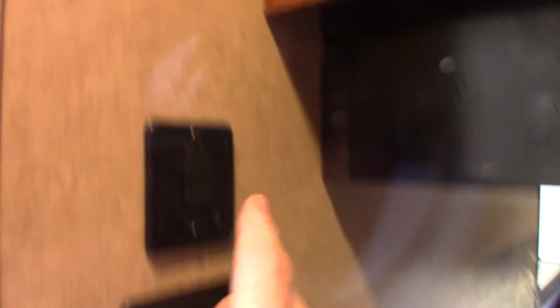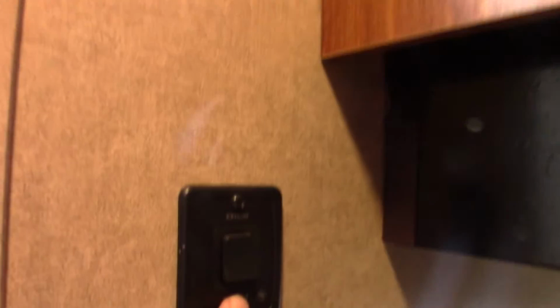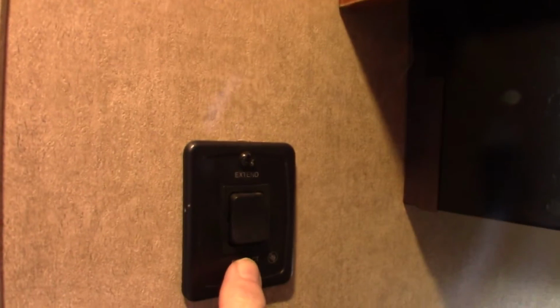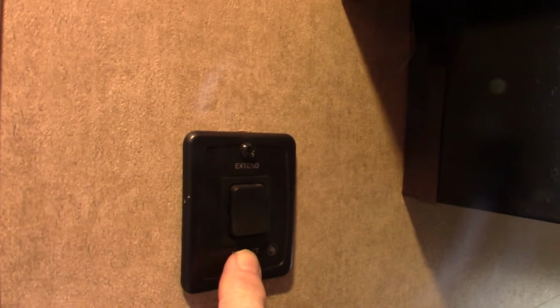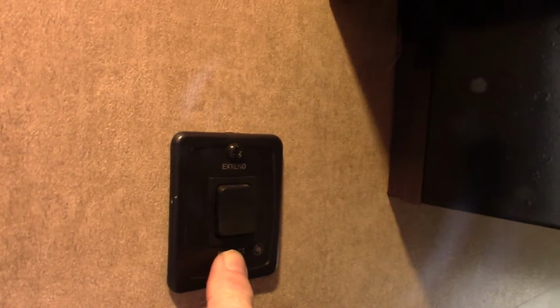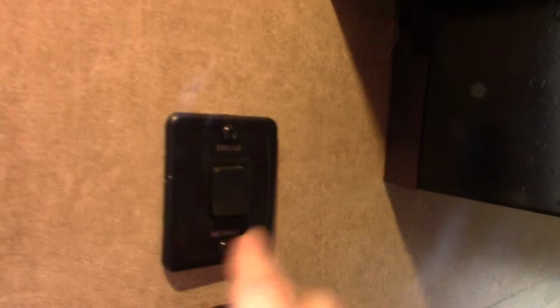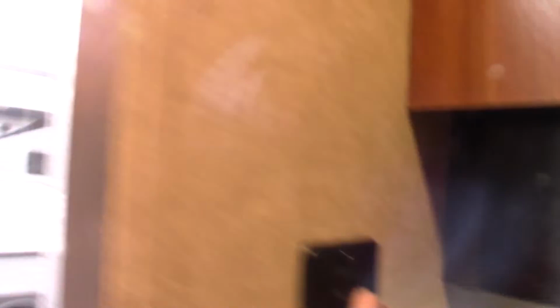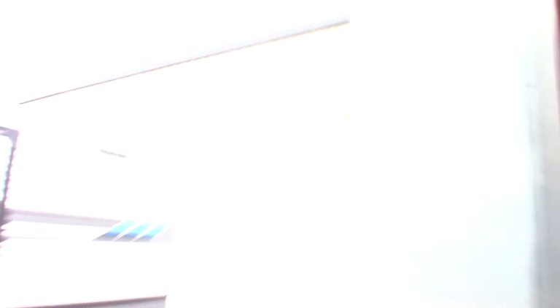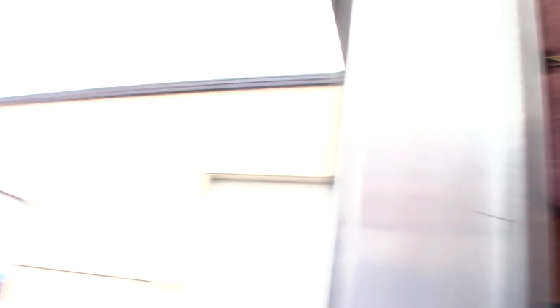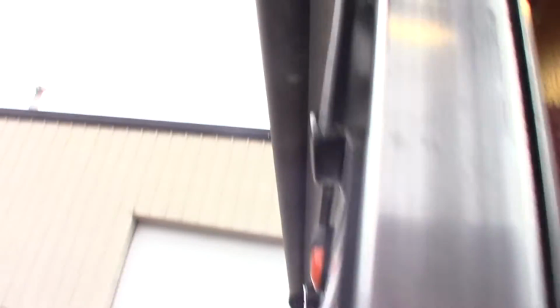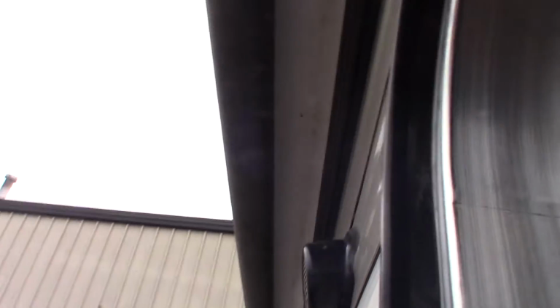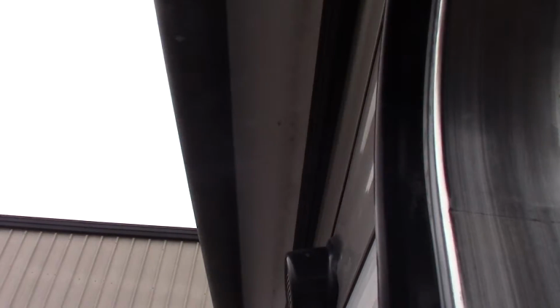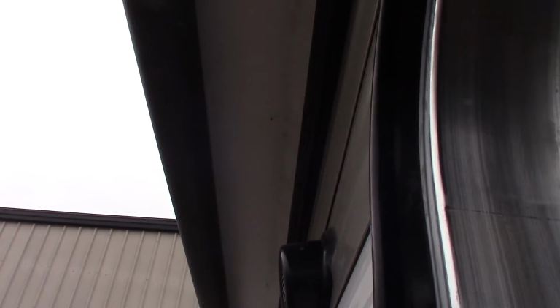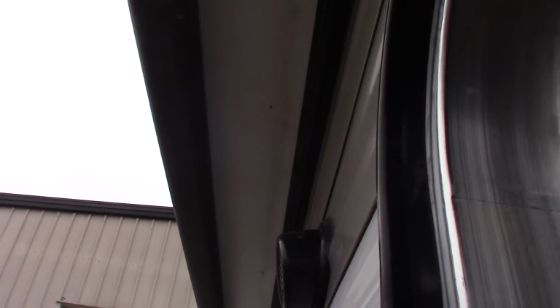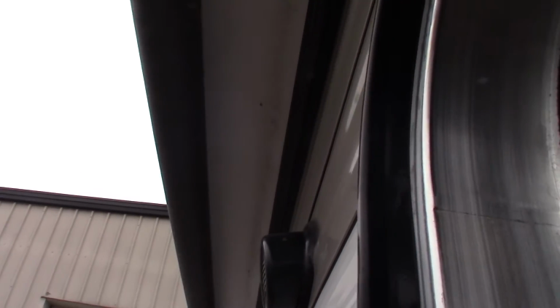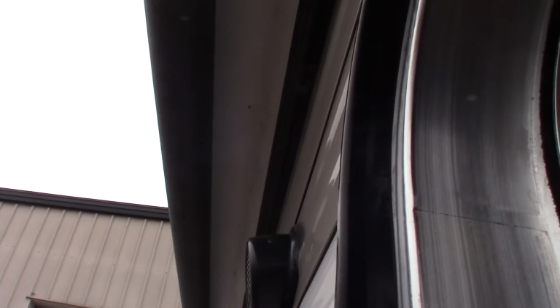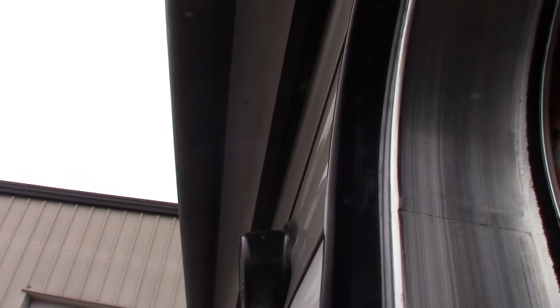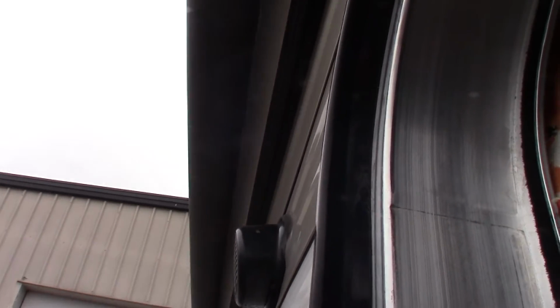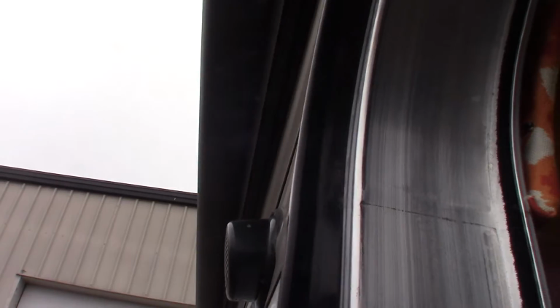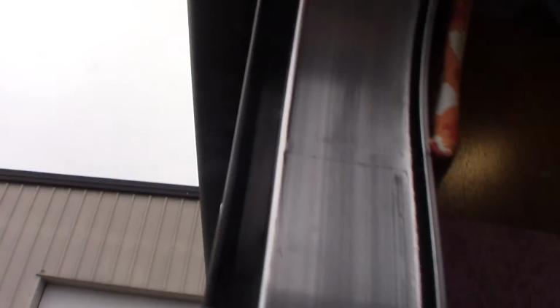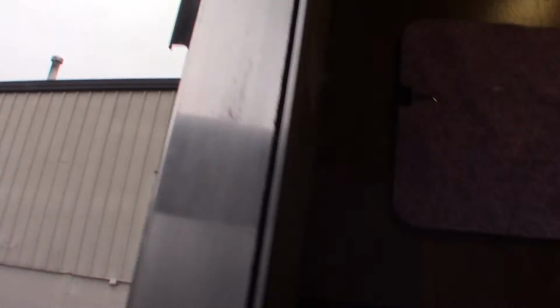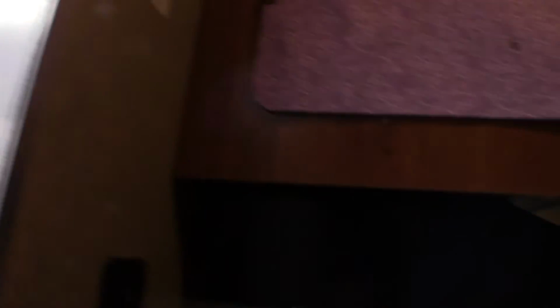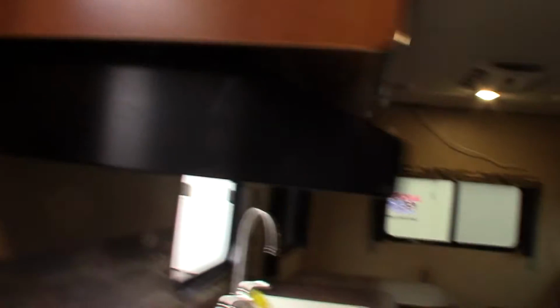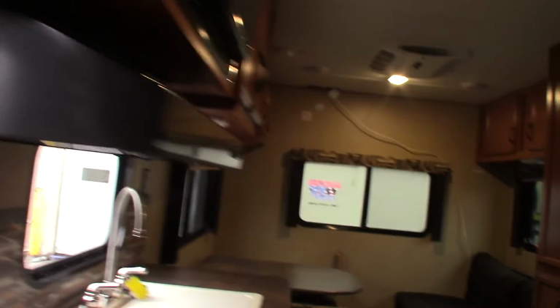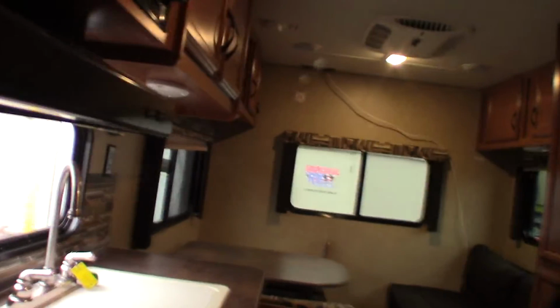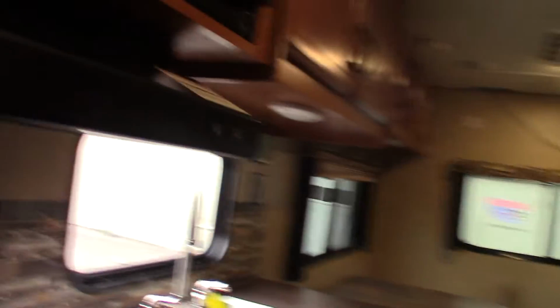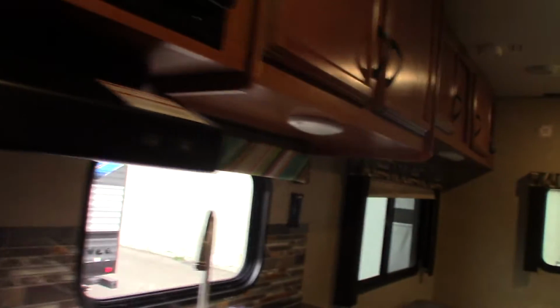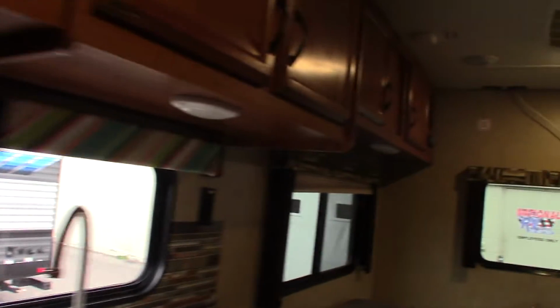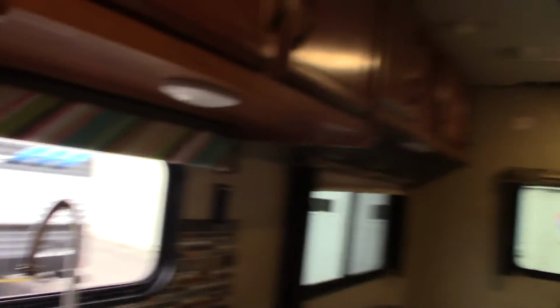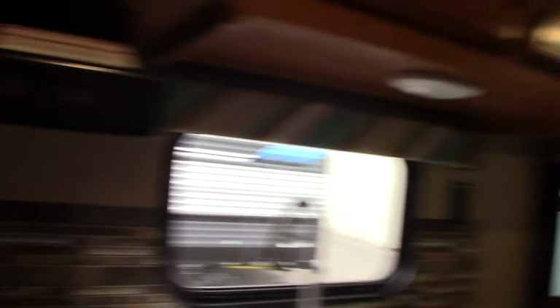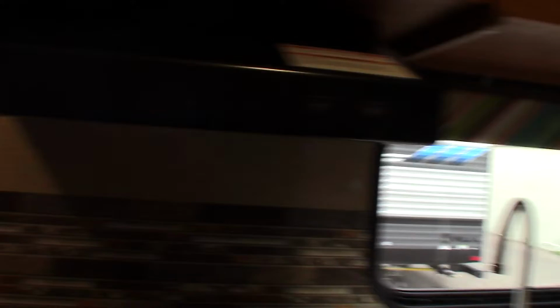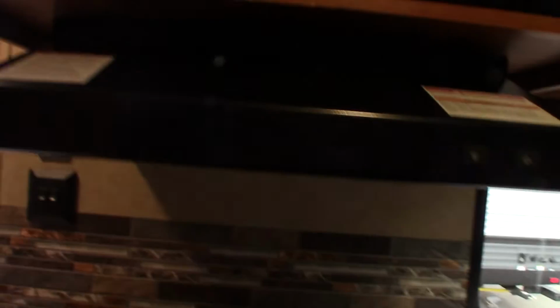This is your power awning switch here. You just extend and retract it. Never leave it out unattended — if you're not going to be at the campsite, roll it in.